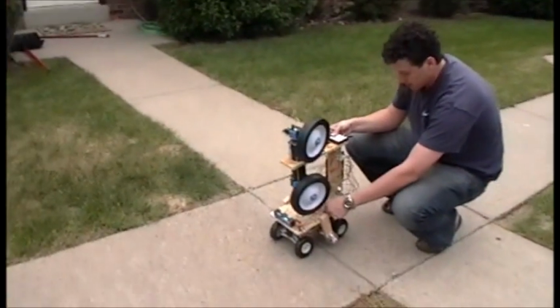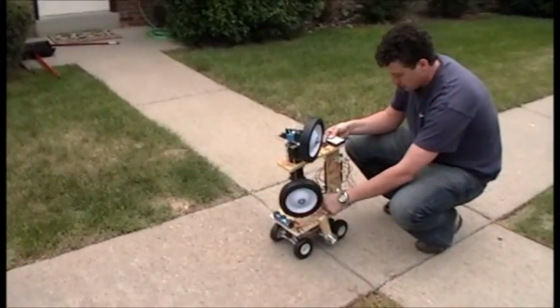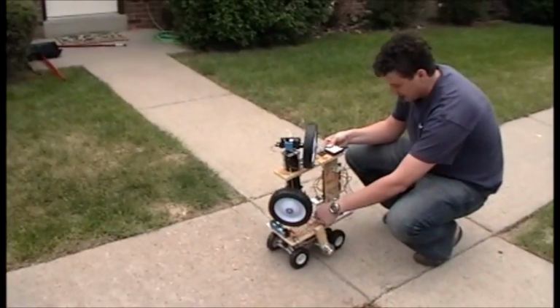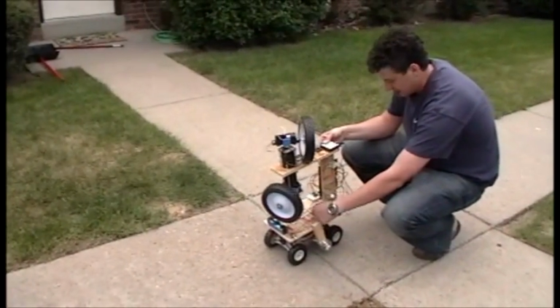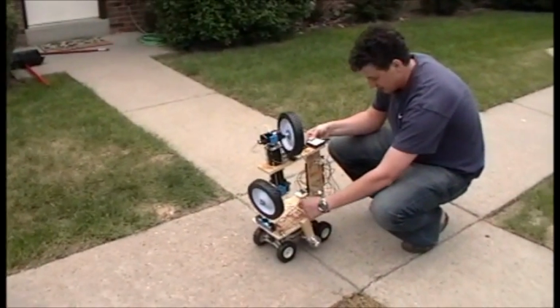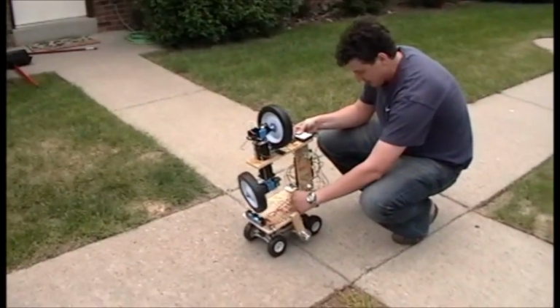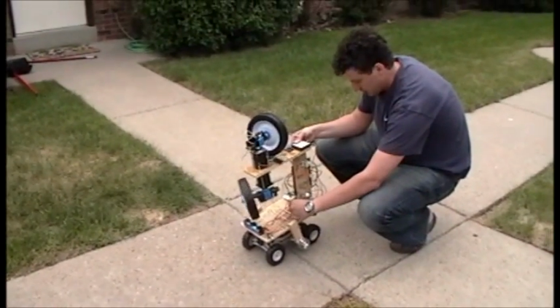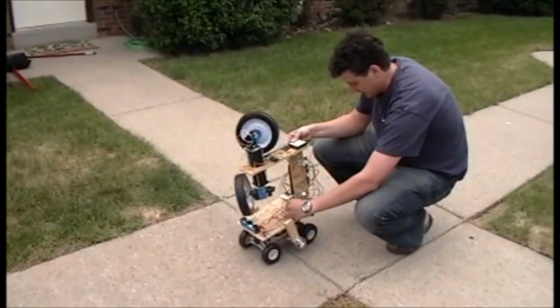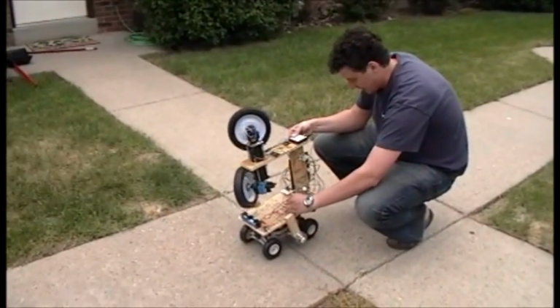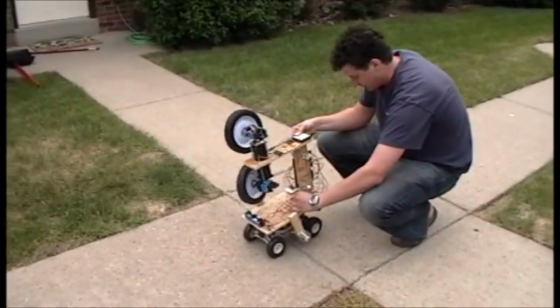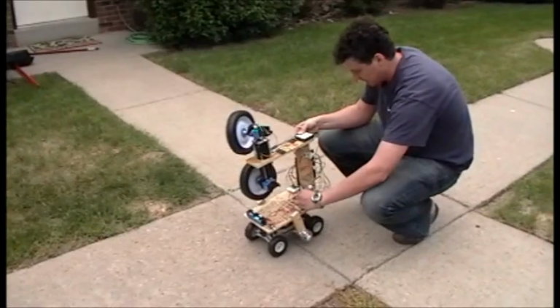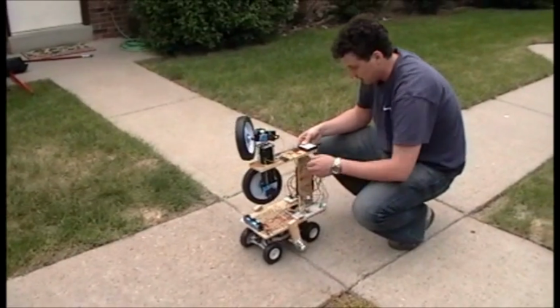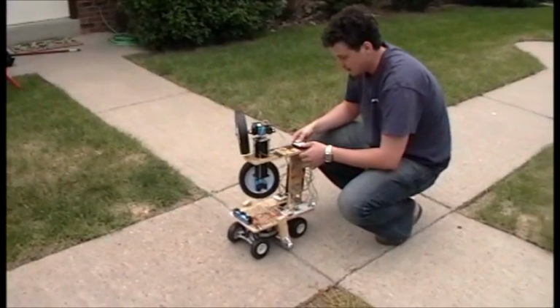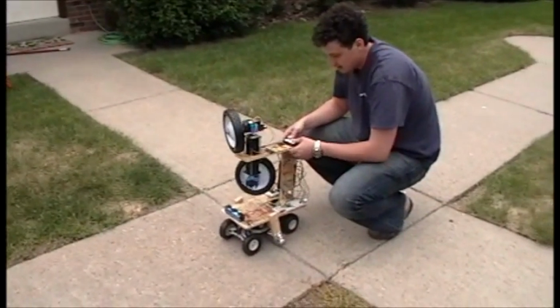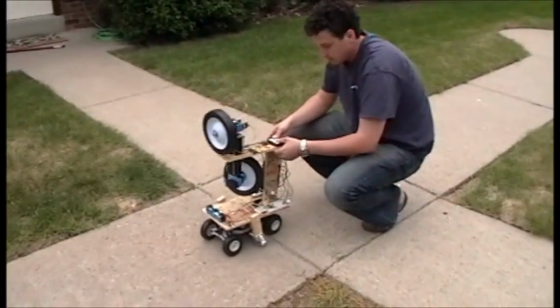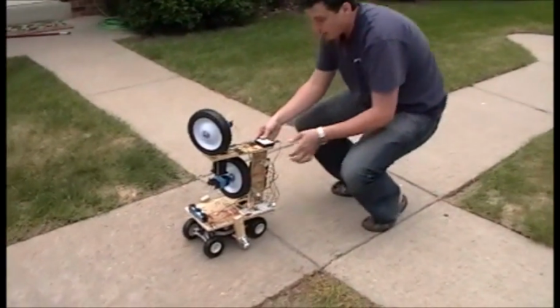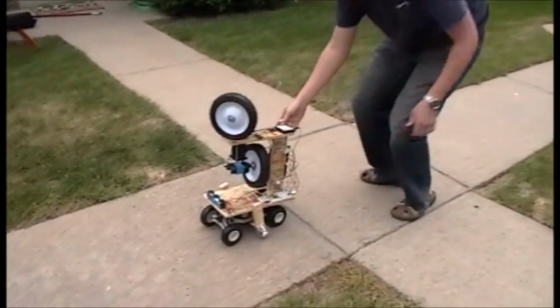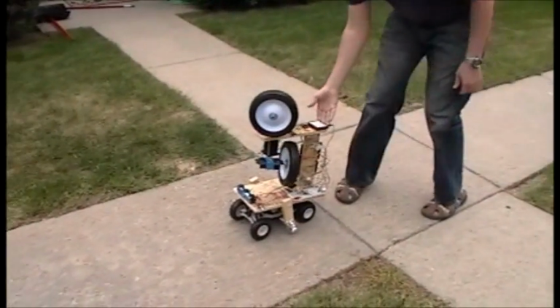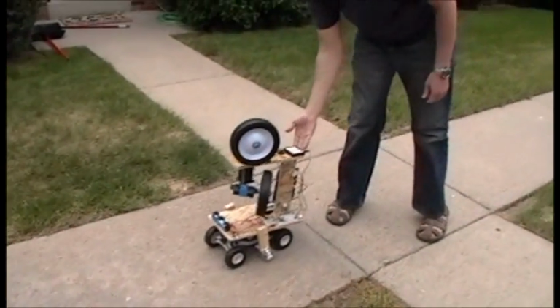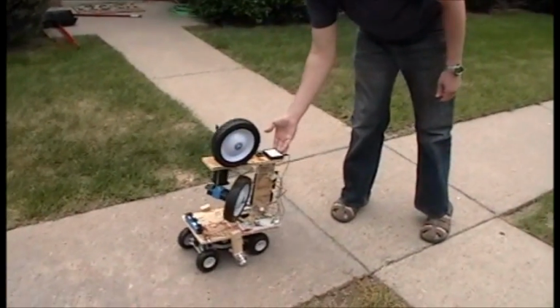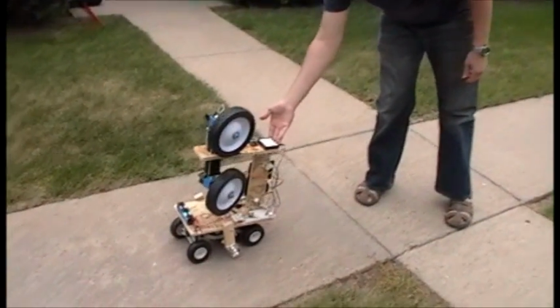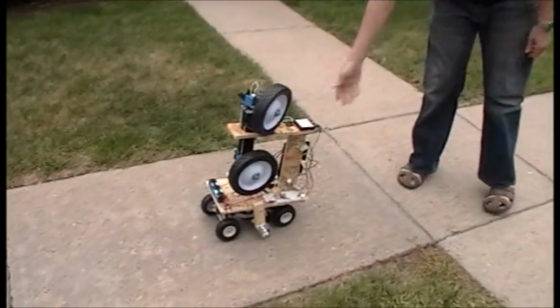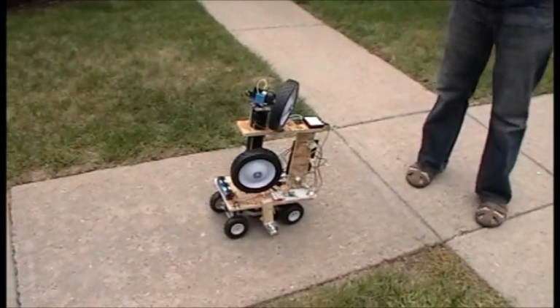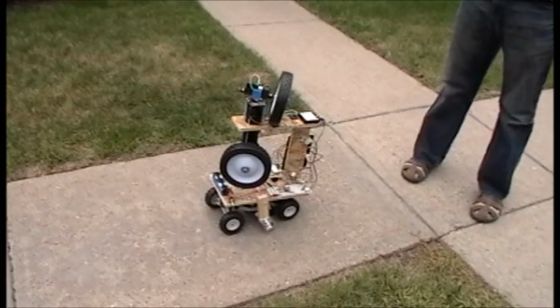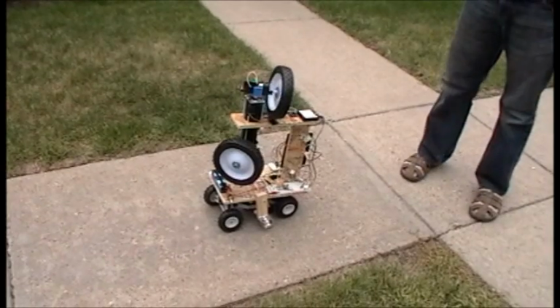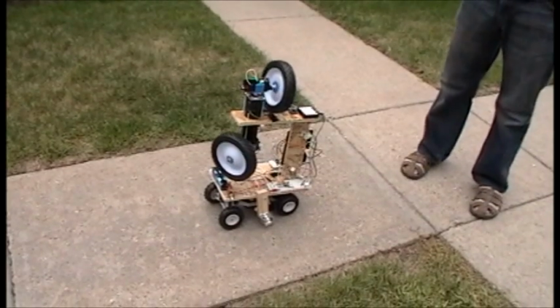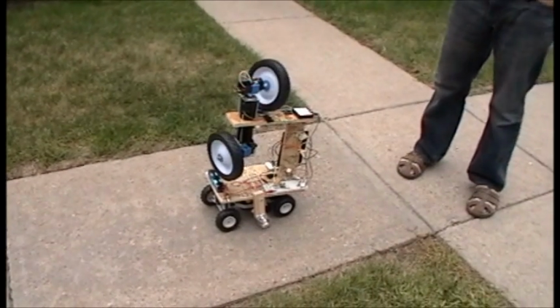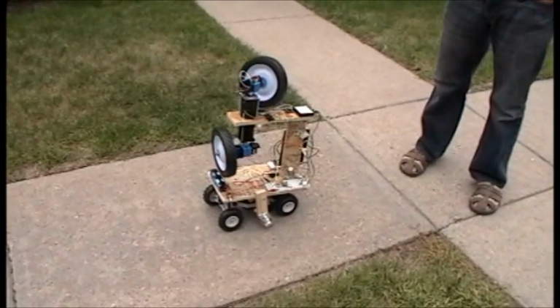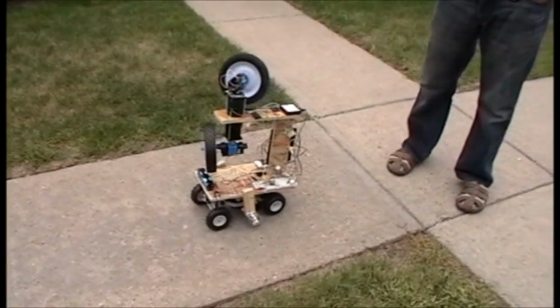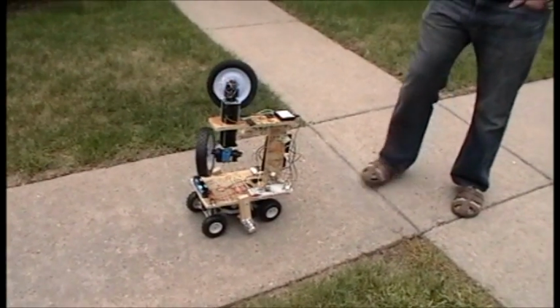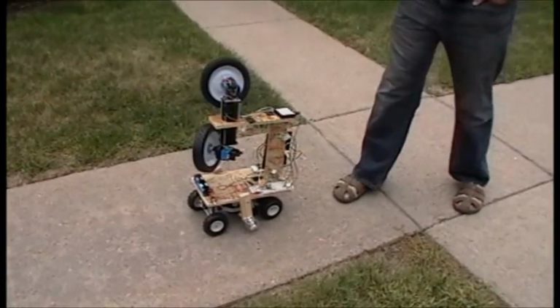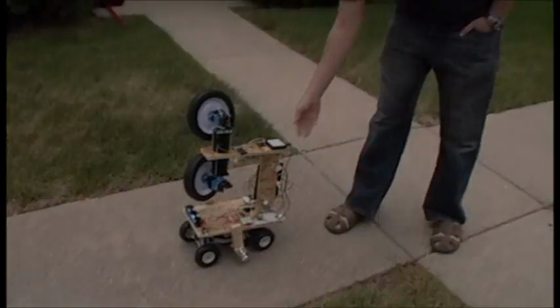I'm going to disconnect the tires because that's going to waste batteries. But you can basically see that the idea is that it's supposed to move around like that while moving forward.